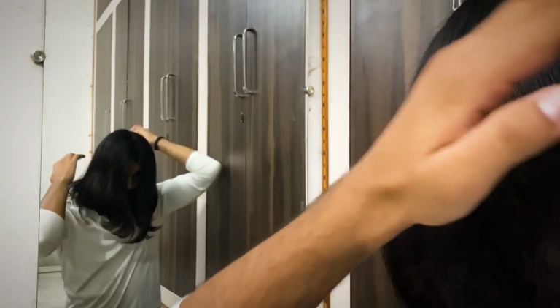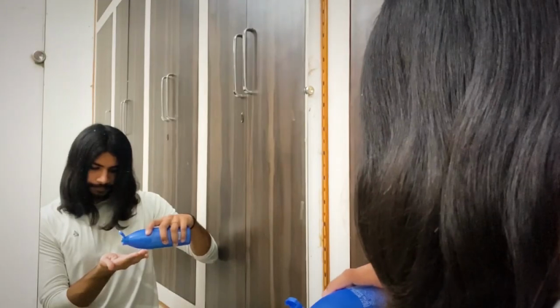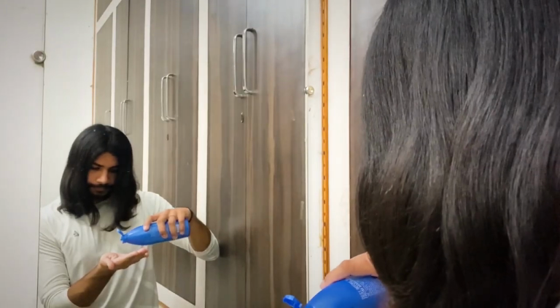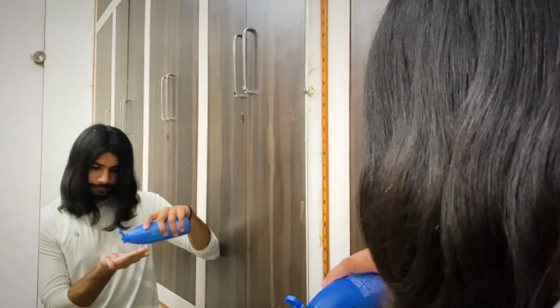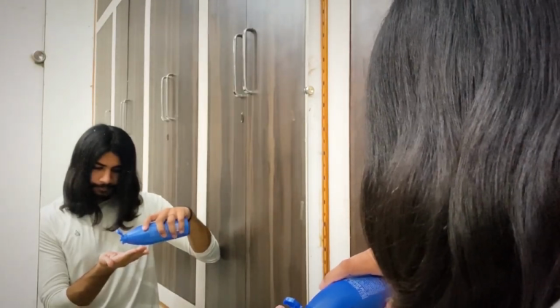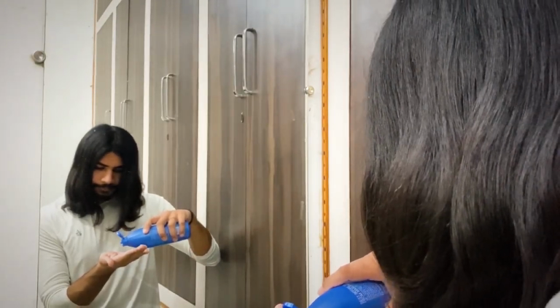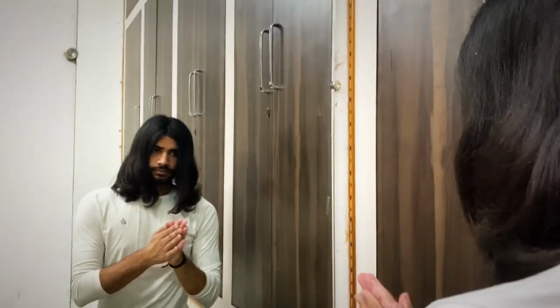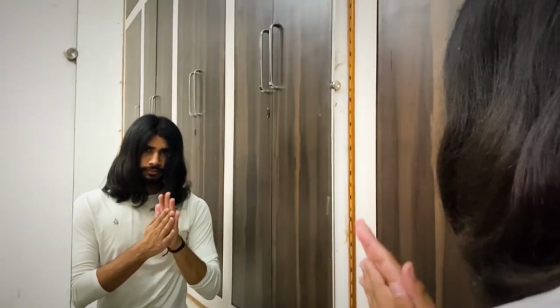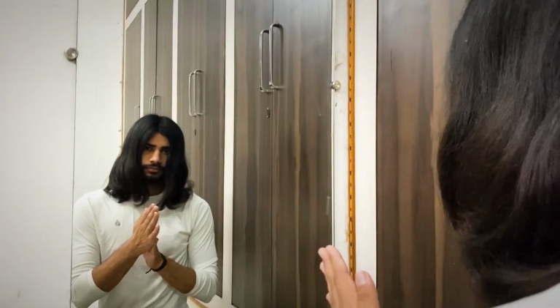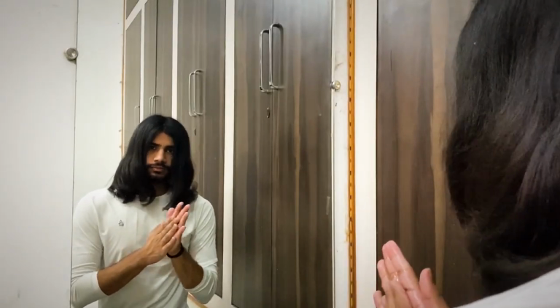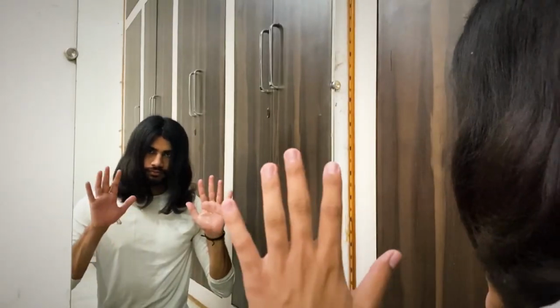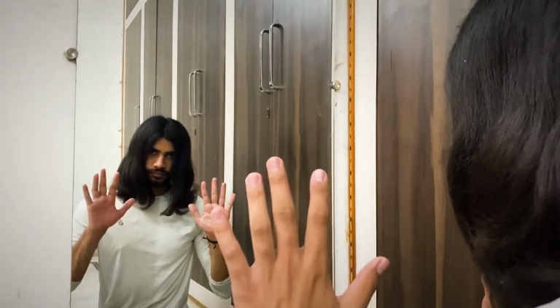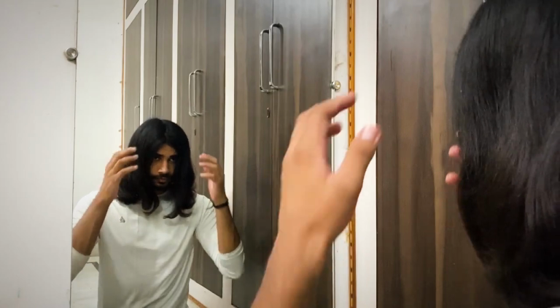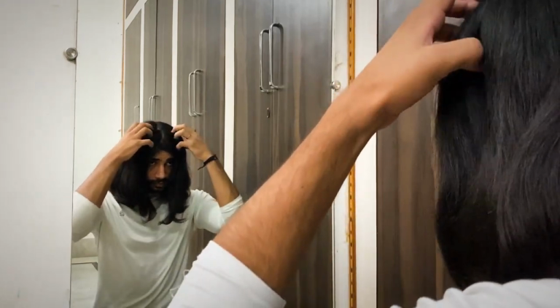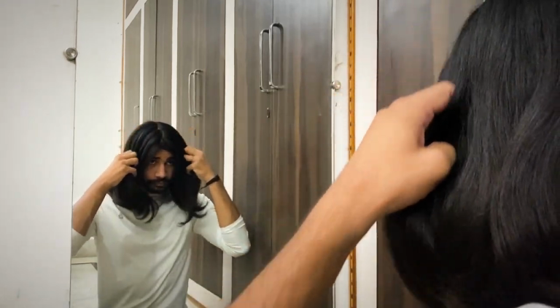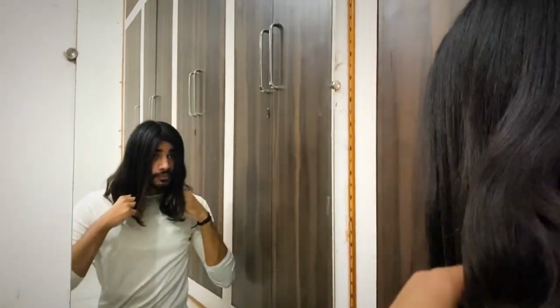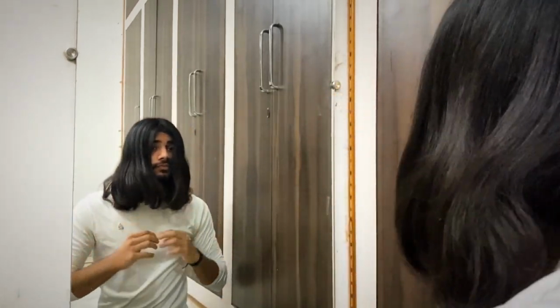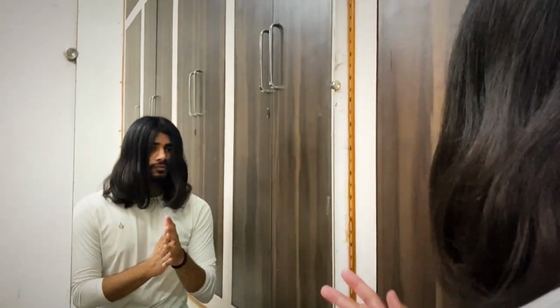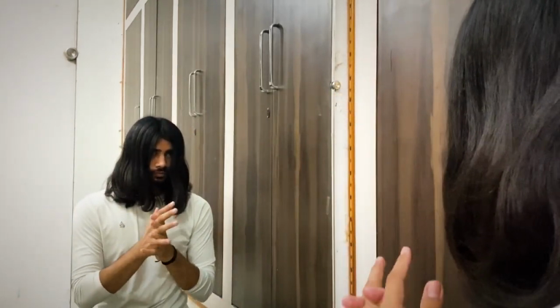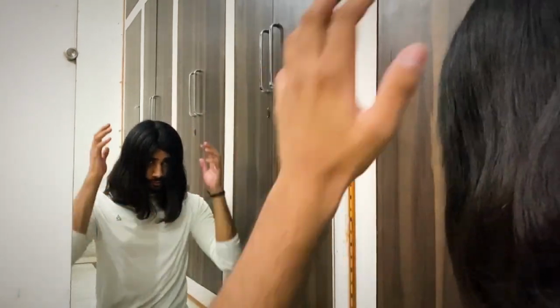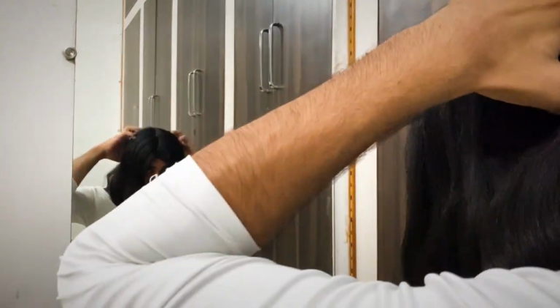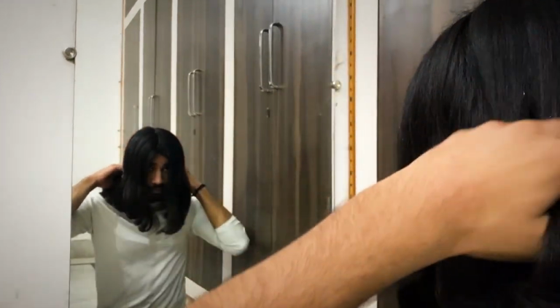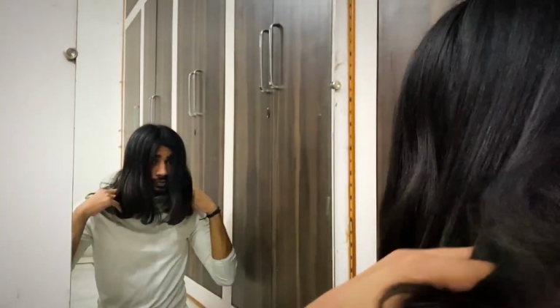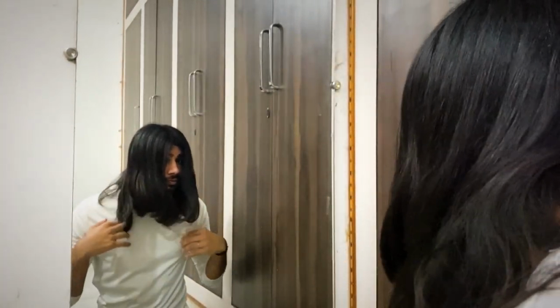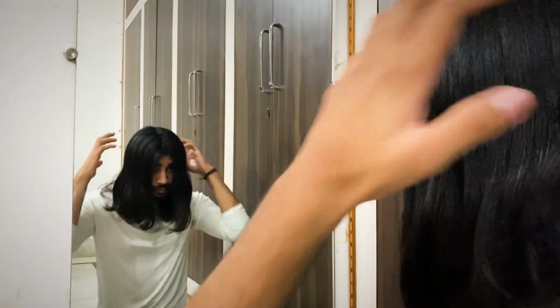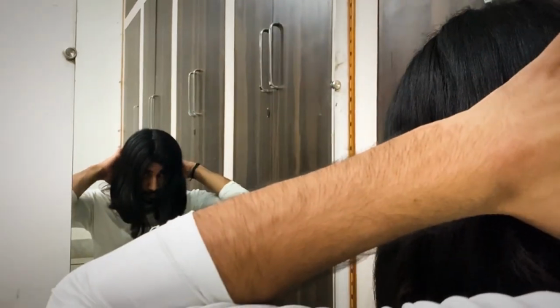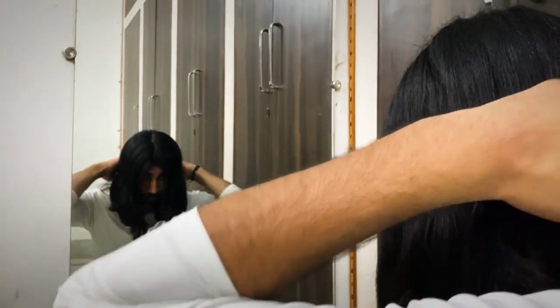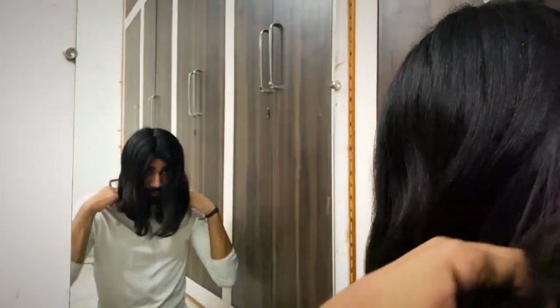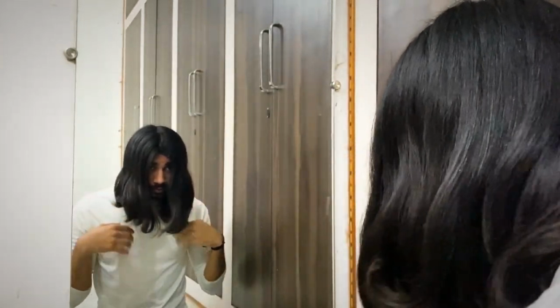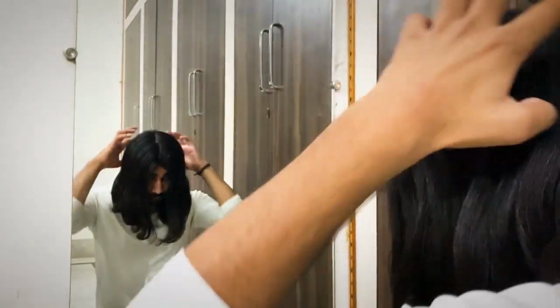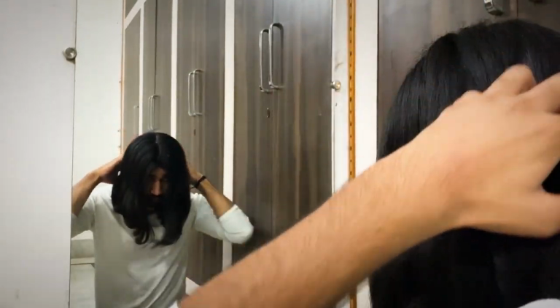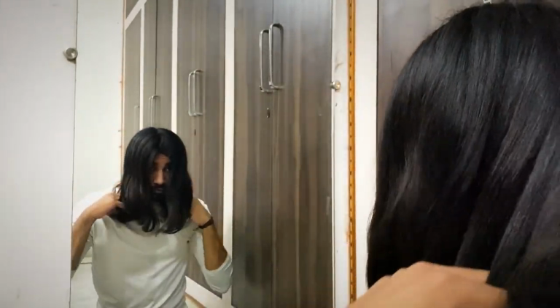Now to top it off, I'm going to apply some coconut oil to my hair. You can apply any other oil, serum, or anything that you like. Just spread the oil evenly on your palms and fingers and run them through your hair.